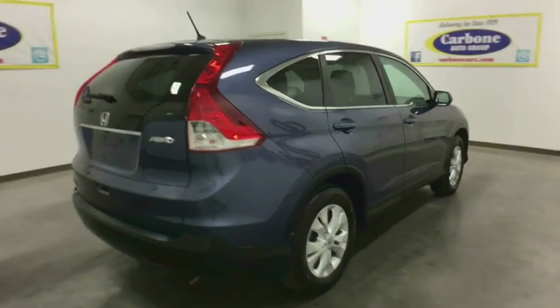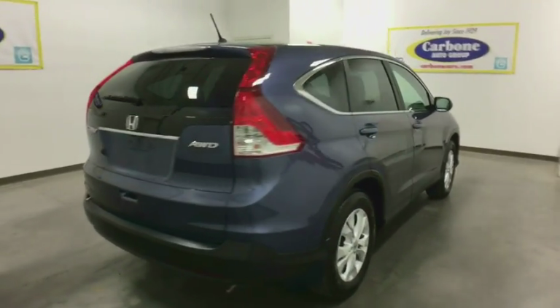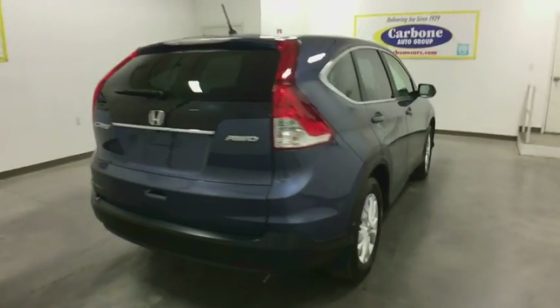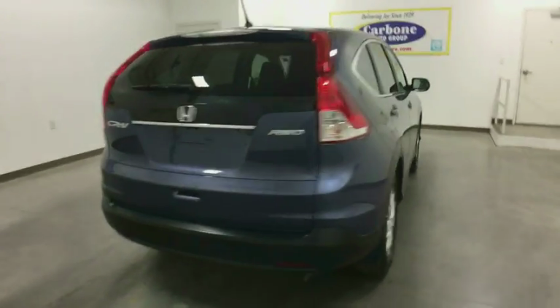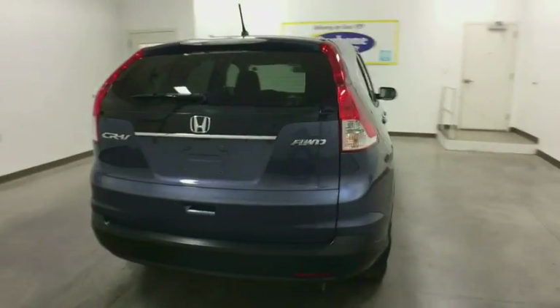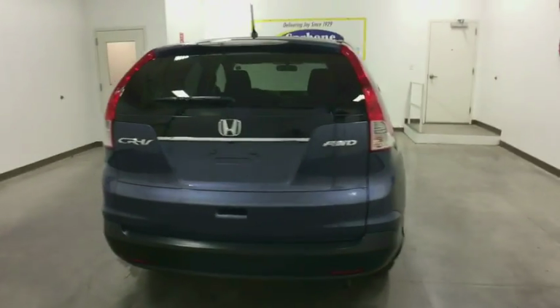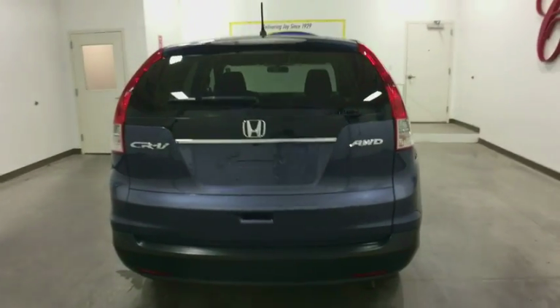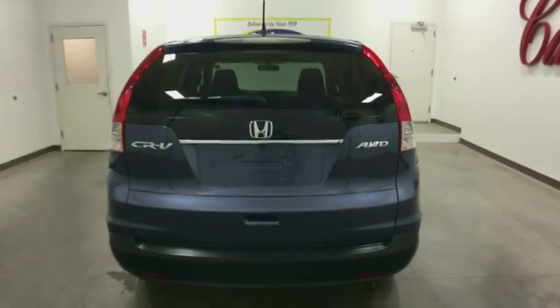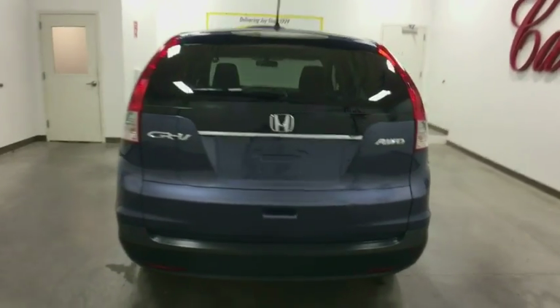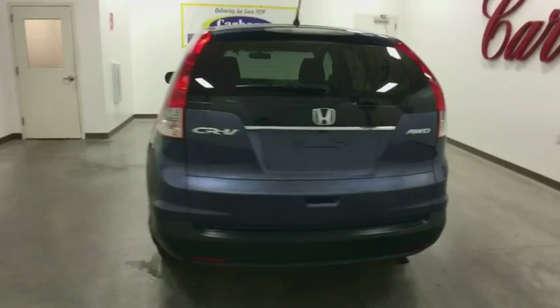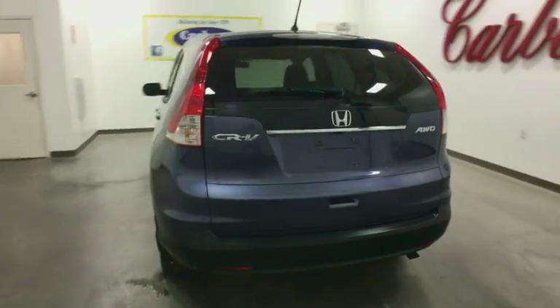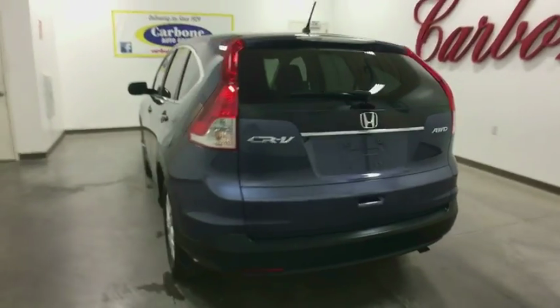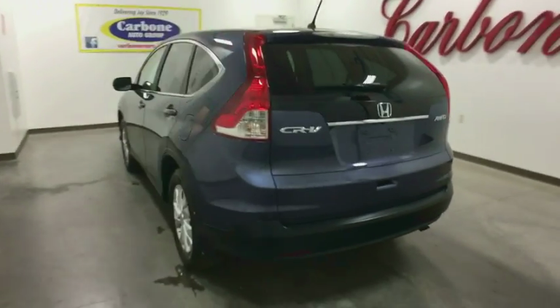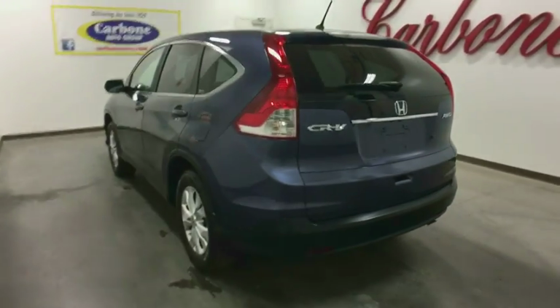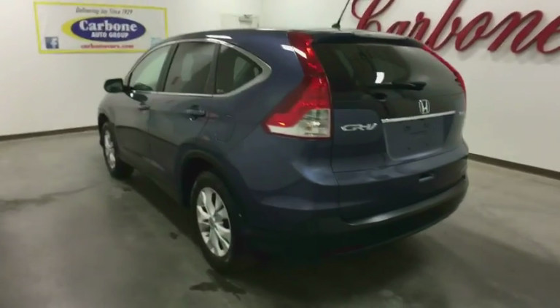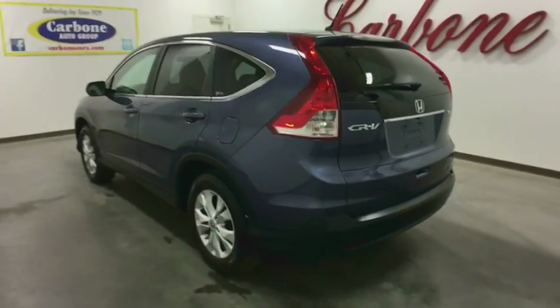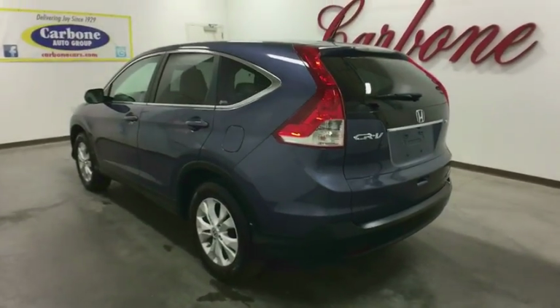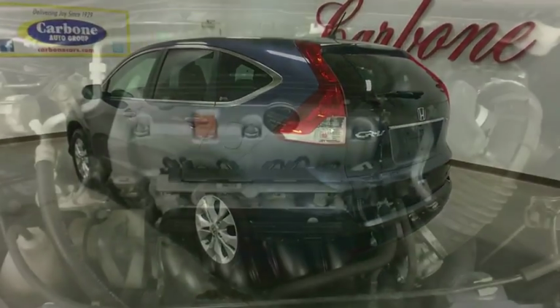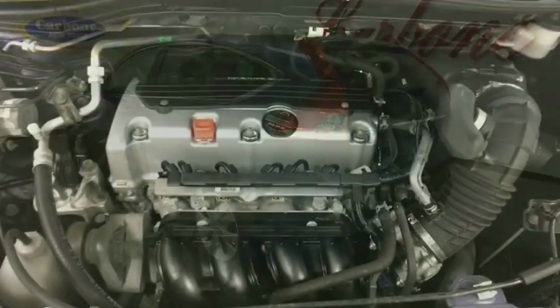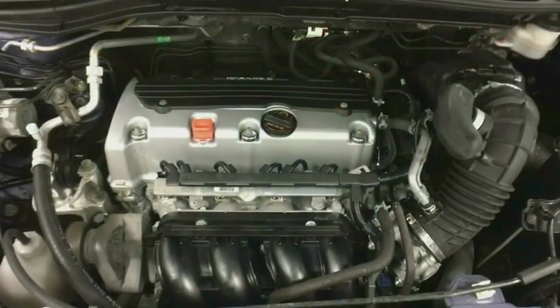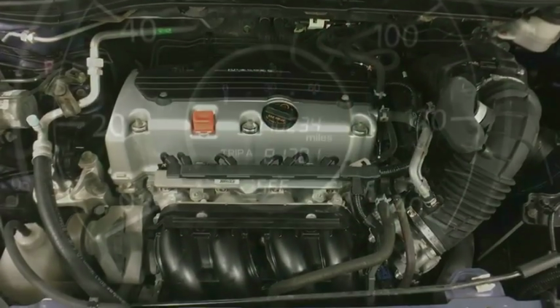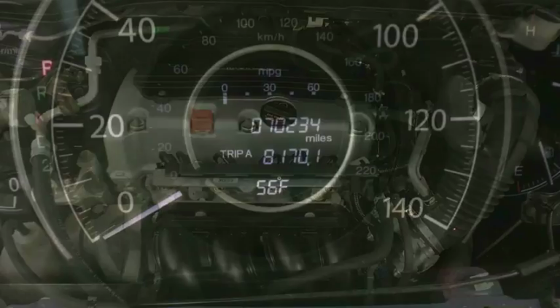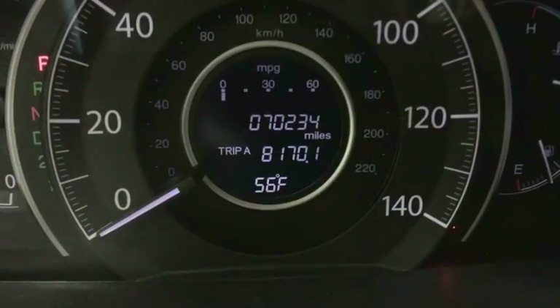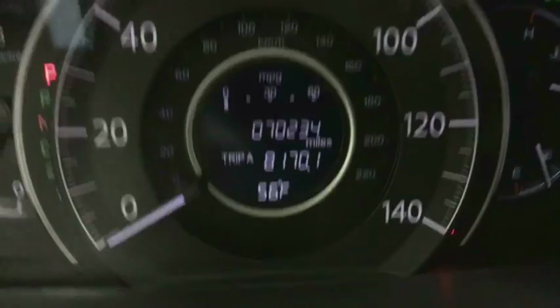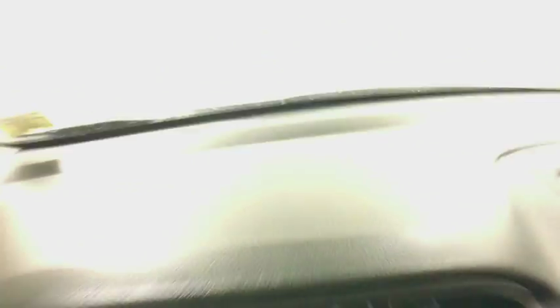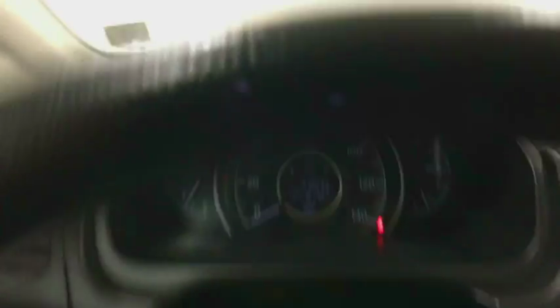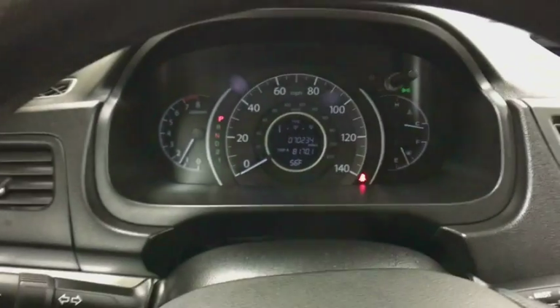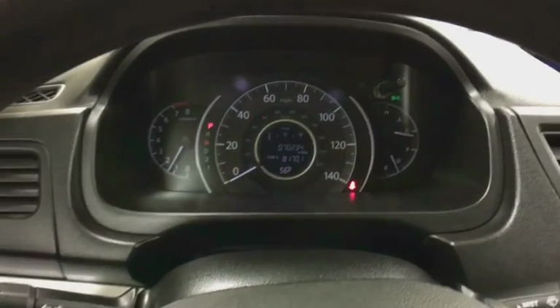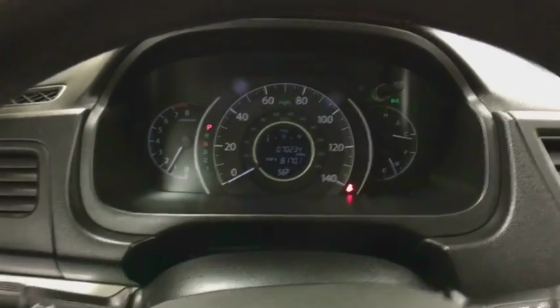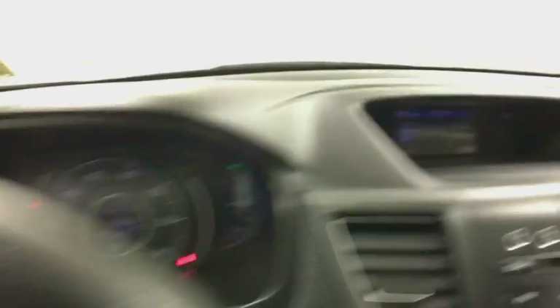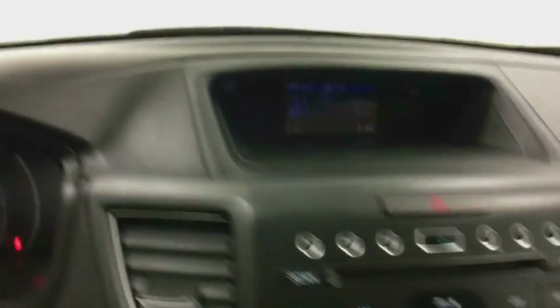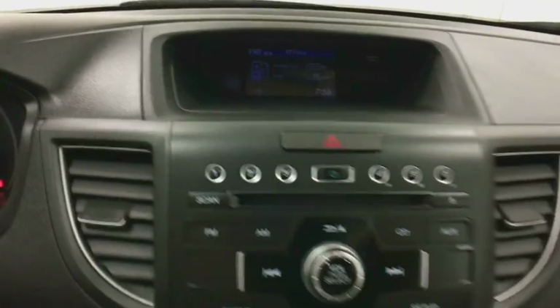Stability control, traction control, backup camera, keyless entry, steering wheel audio controls, anti-lock braking system, Bluetooth, power steering, adjustable steering wheel, floor mats, aluminum wheels, four-wheel drive.